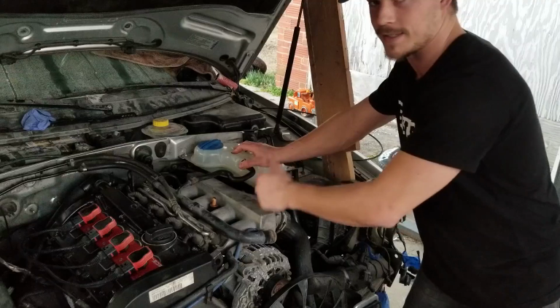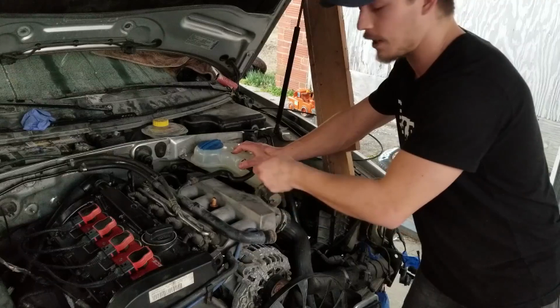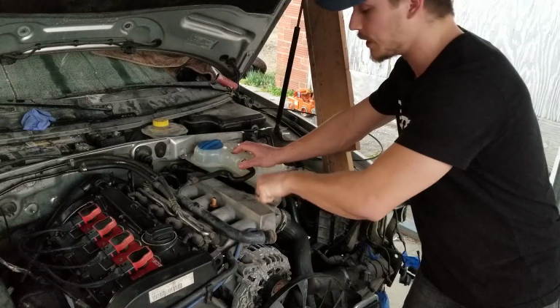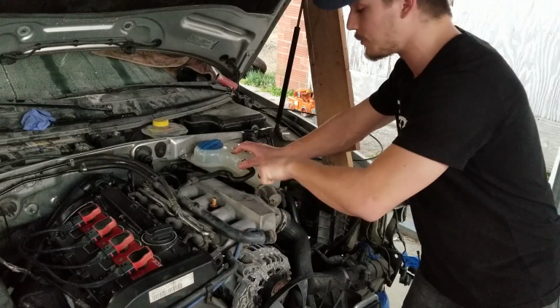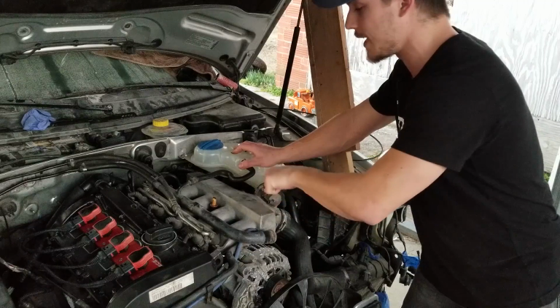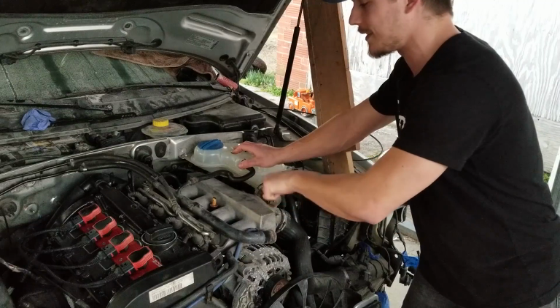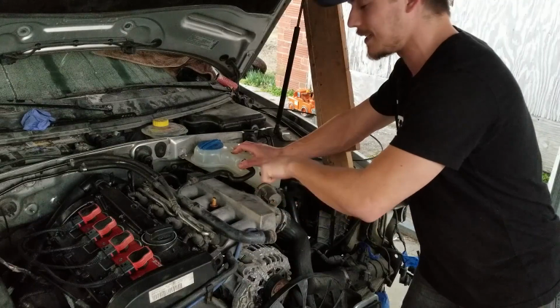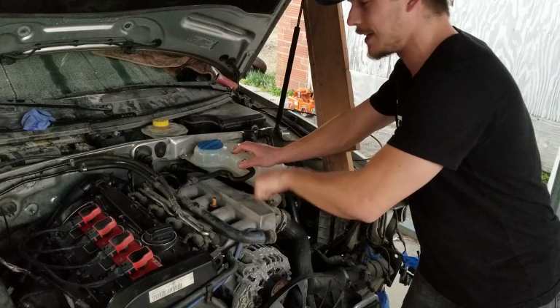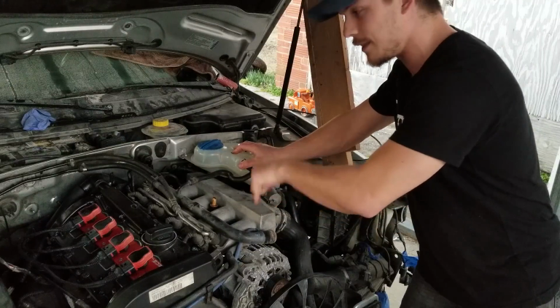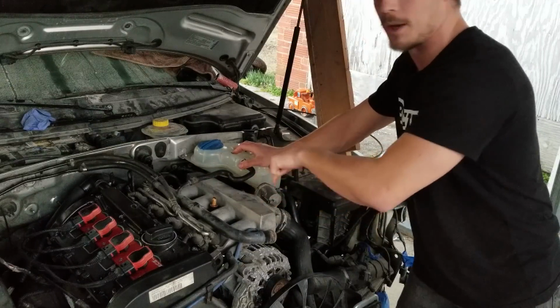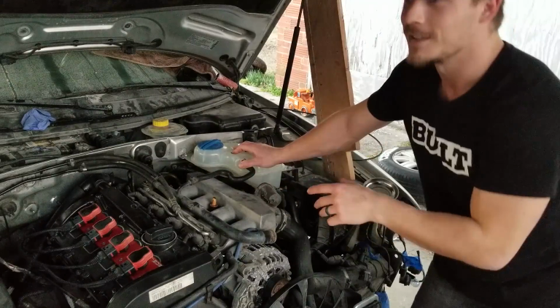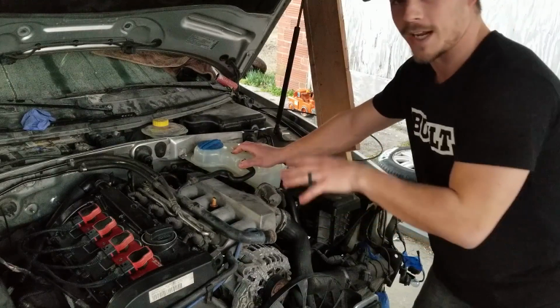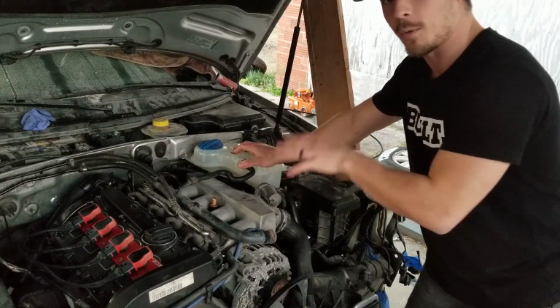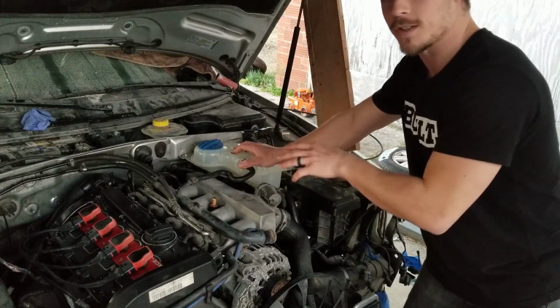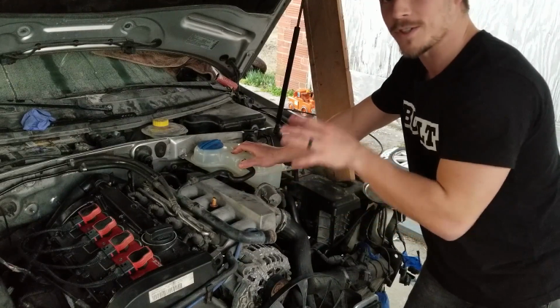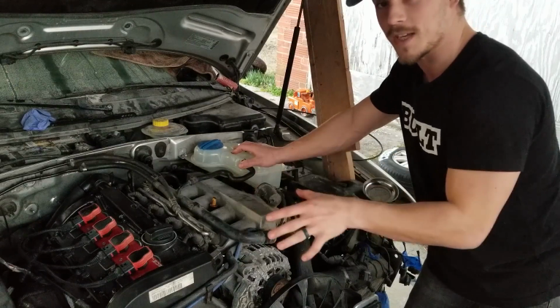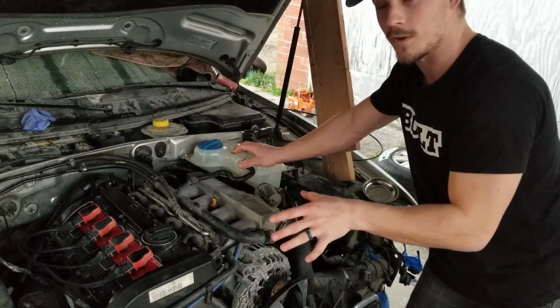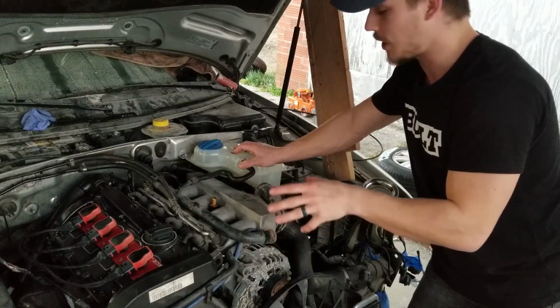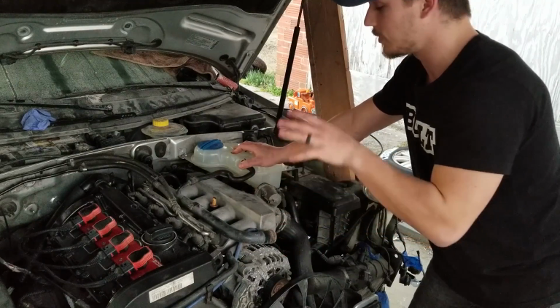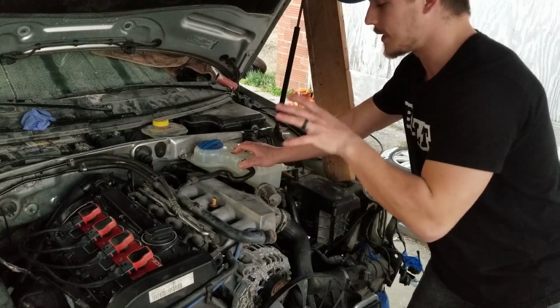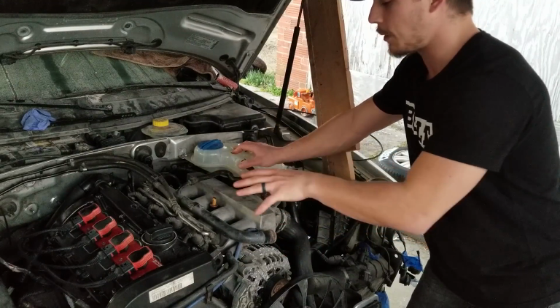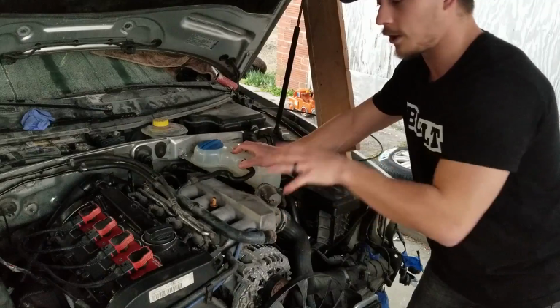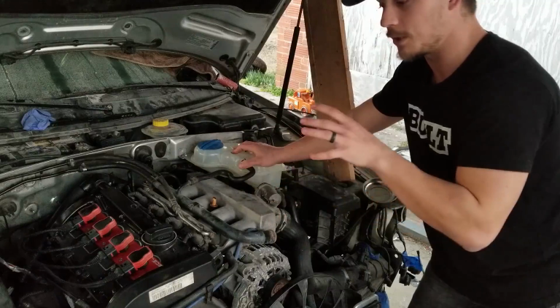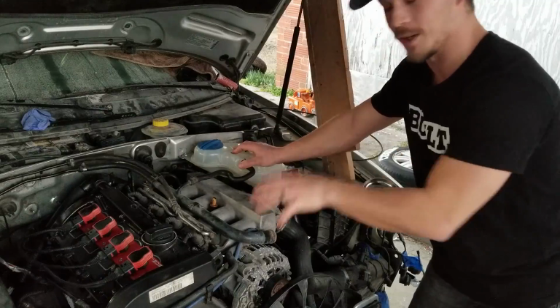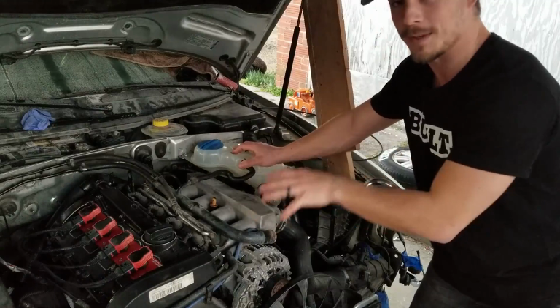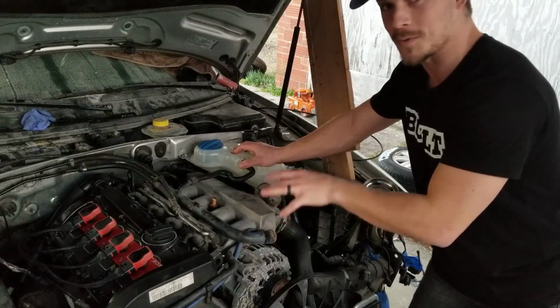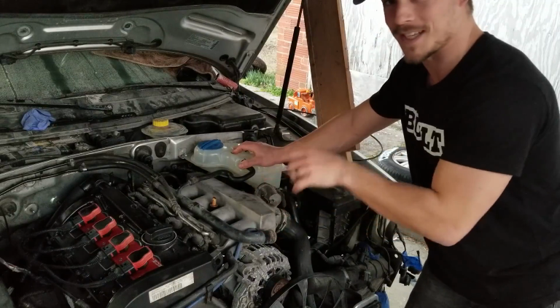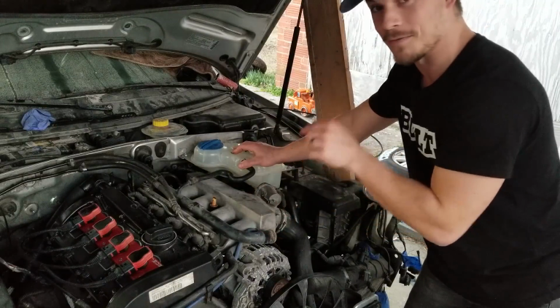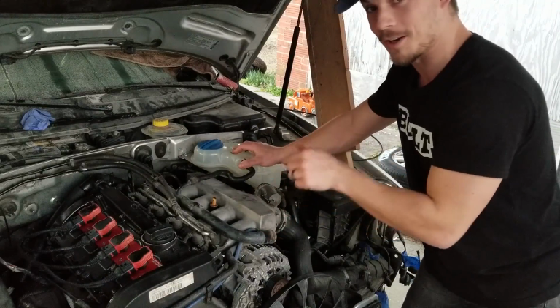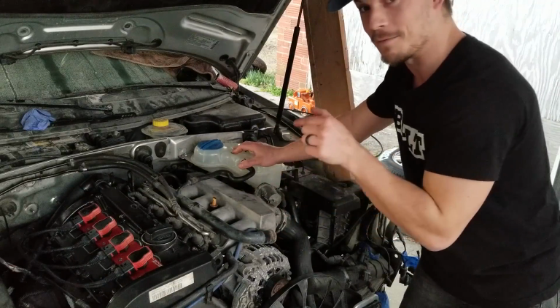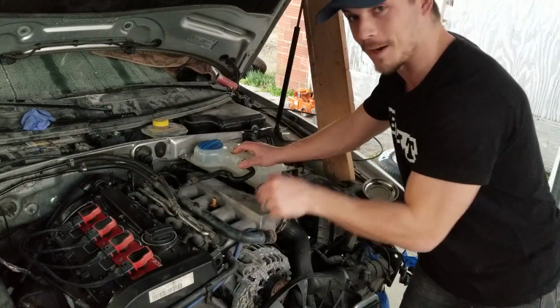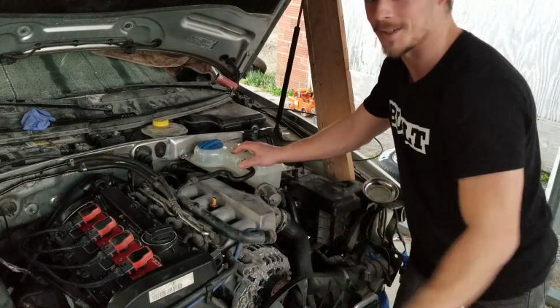I'm trying to get all the mechanical stuff settled so we can get to the bodywork and paint and be done with this thing. I'm really trying to get it done this month, so we've got a lot of work to do. Make sure you stay tuned on the channel — we are going to be finishing this thing very, very soon.